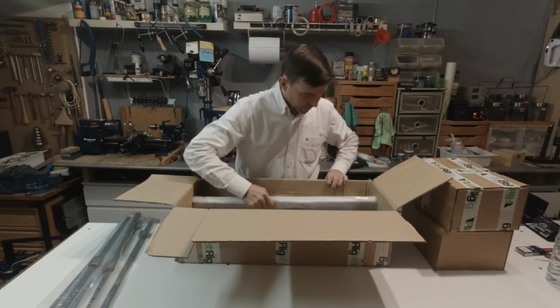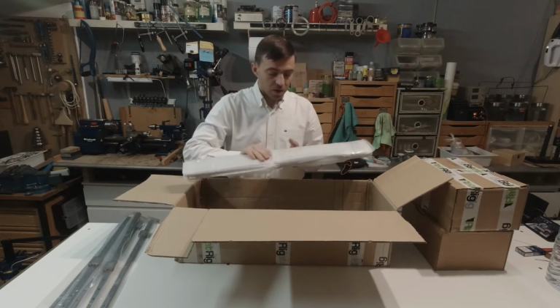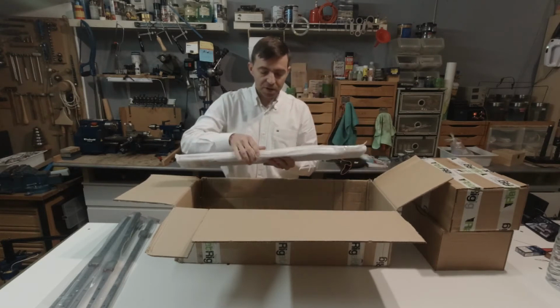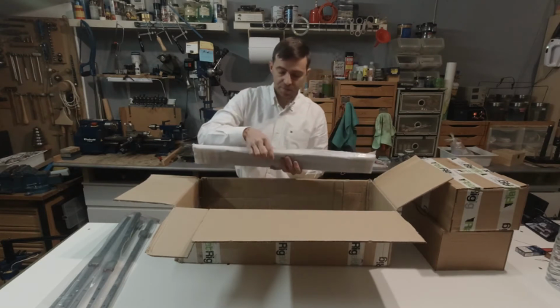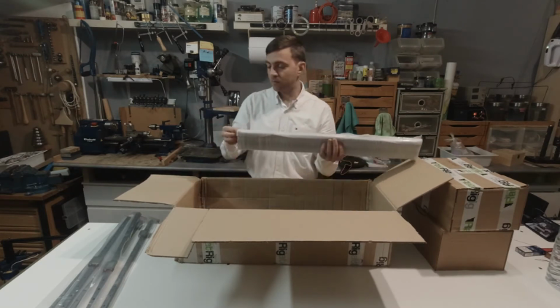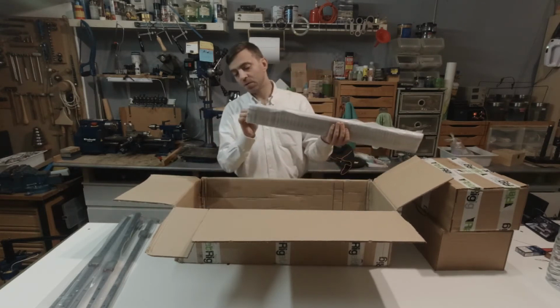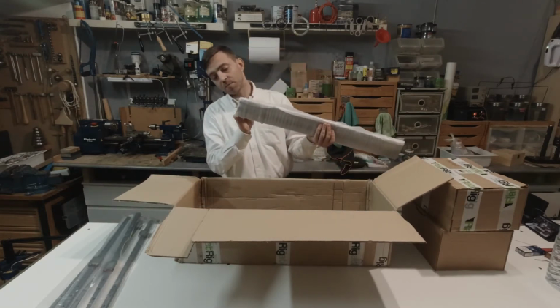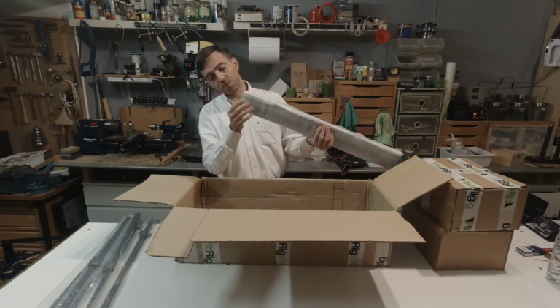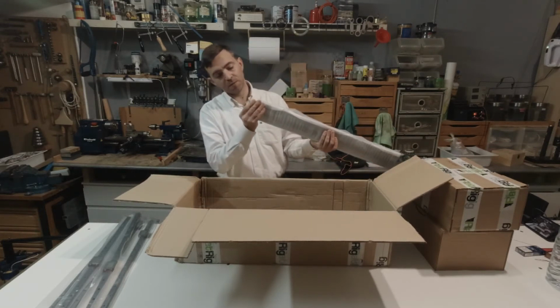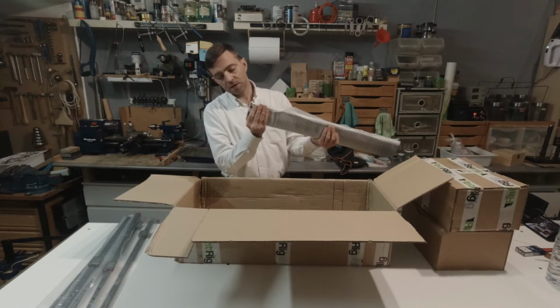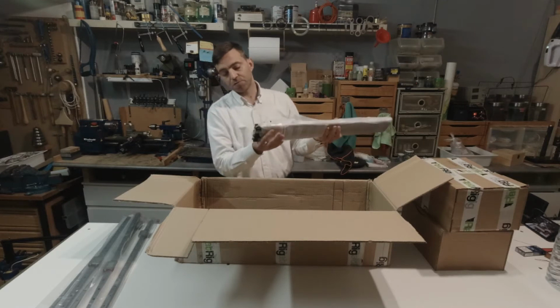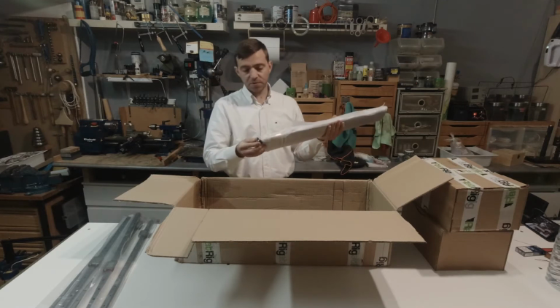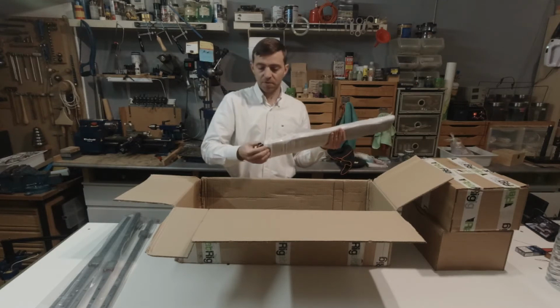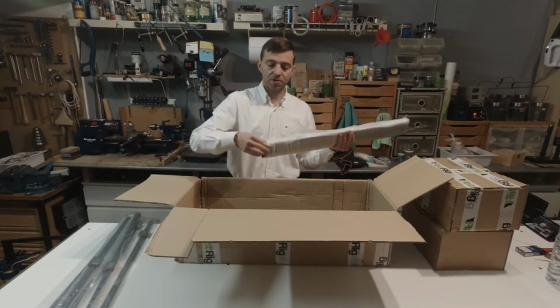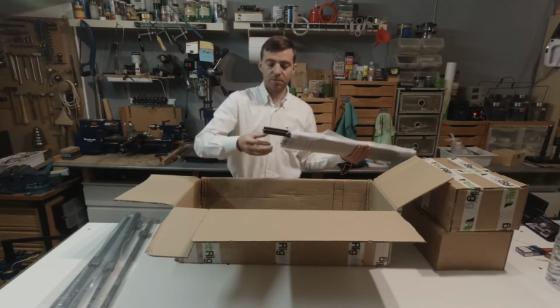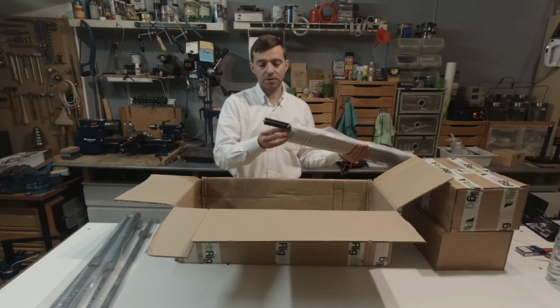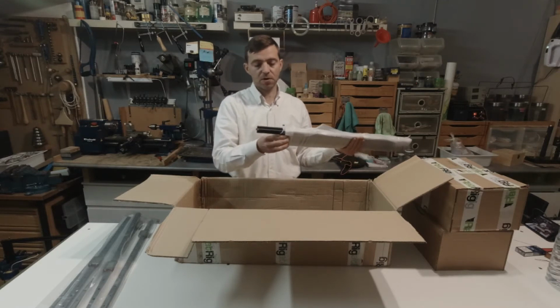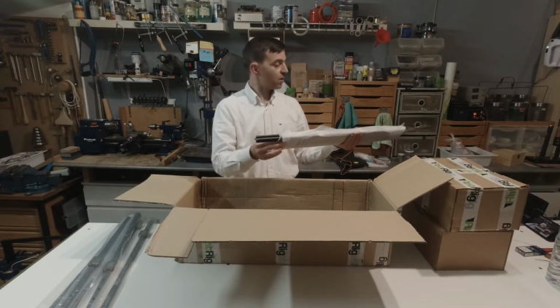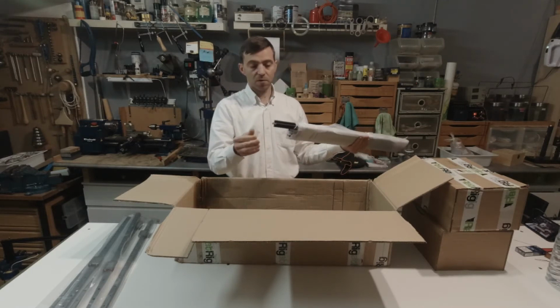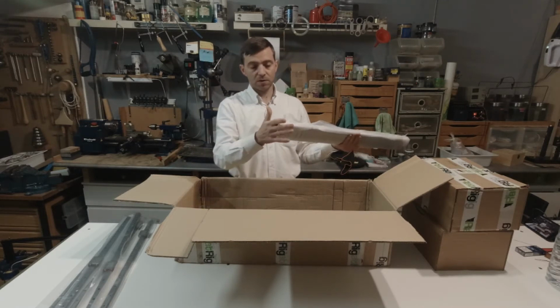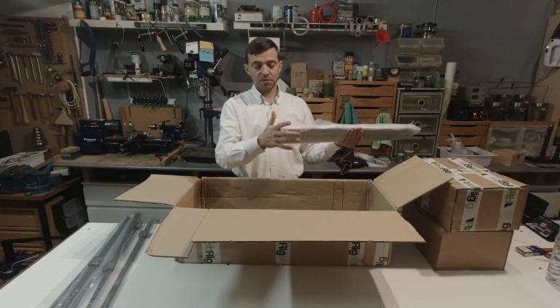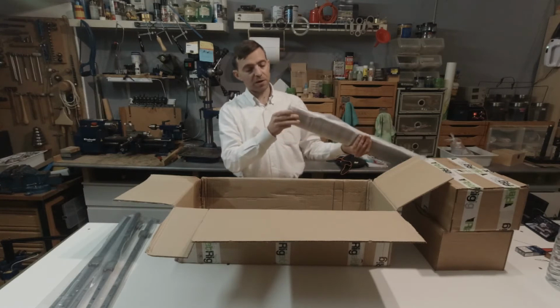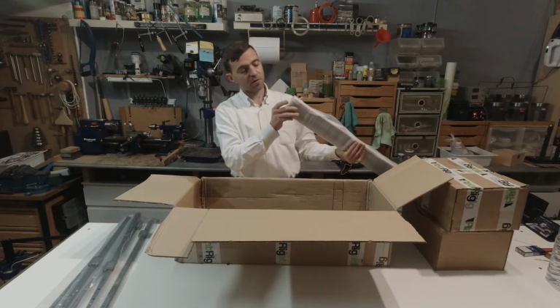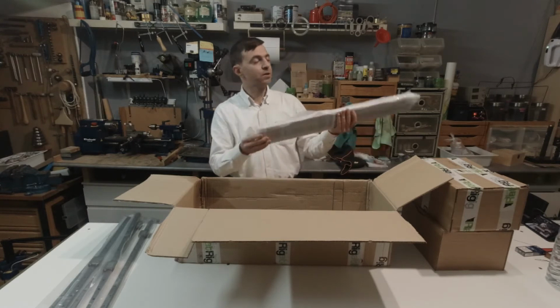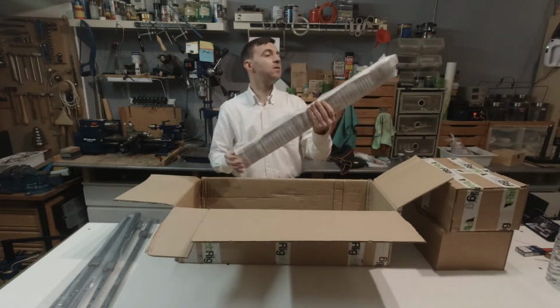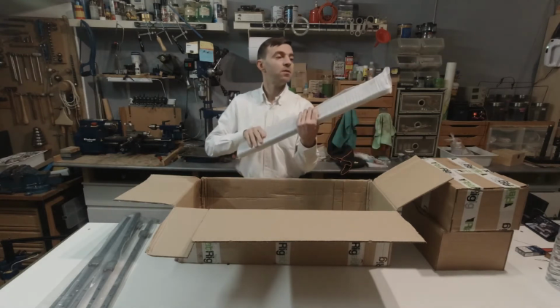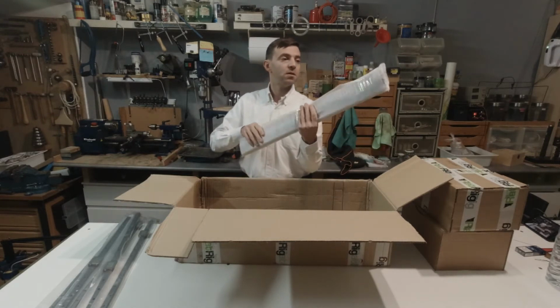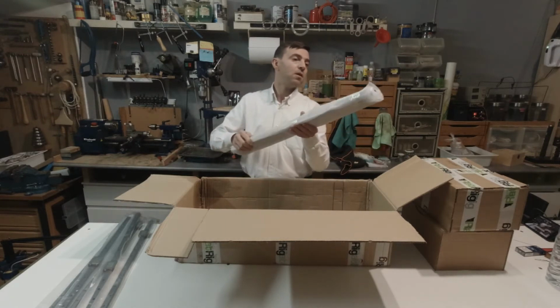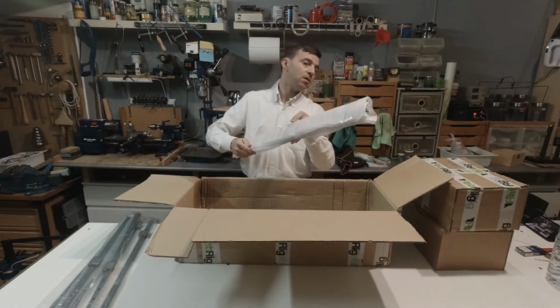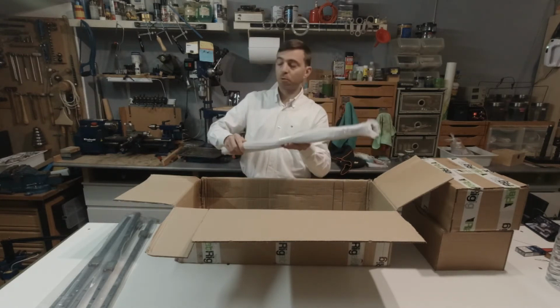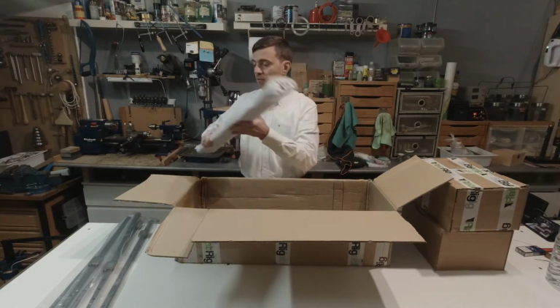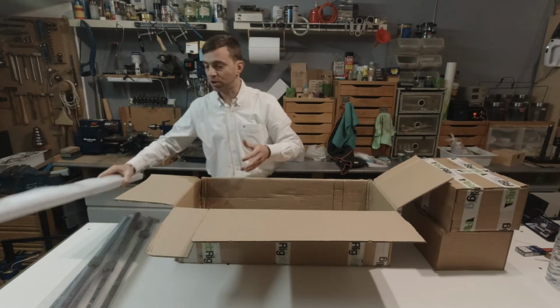Now we have some aluminum extrusions — 20 by 20, all of them. These may be the vertical supports of the machine.